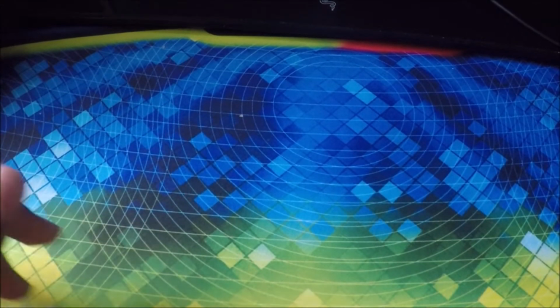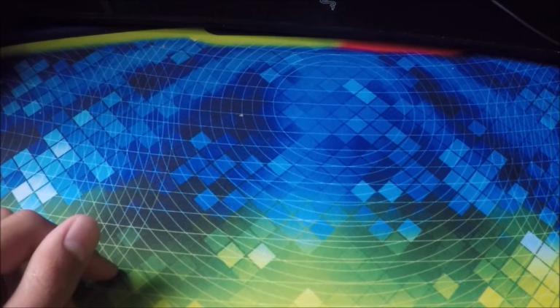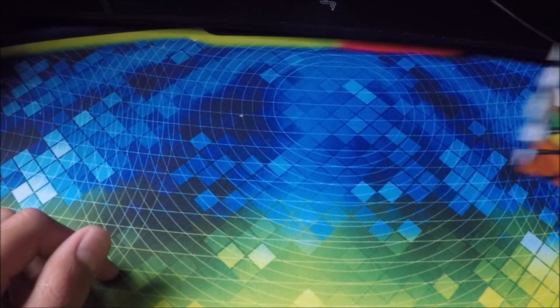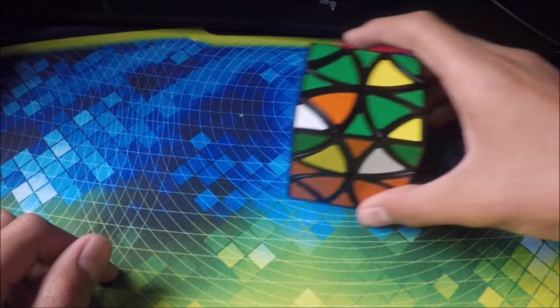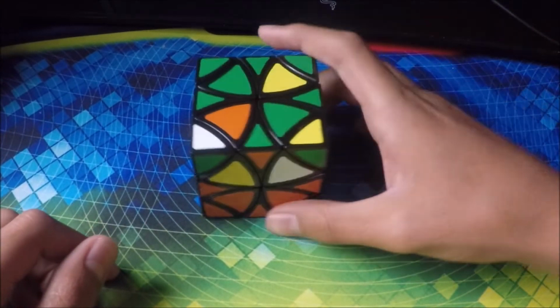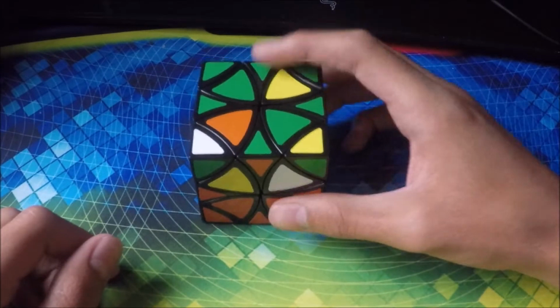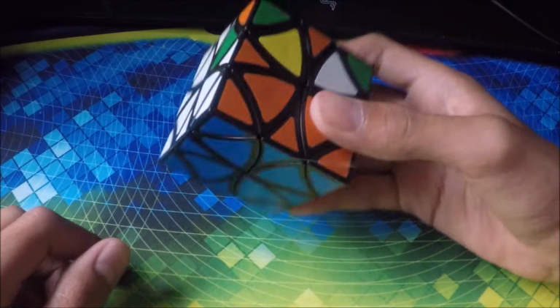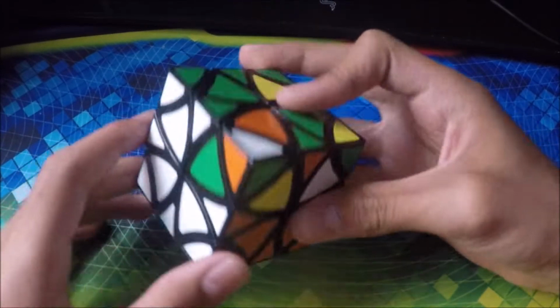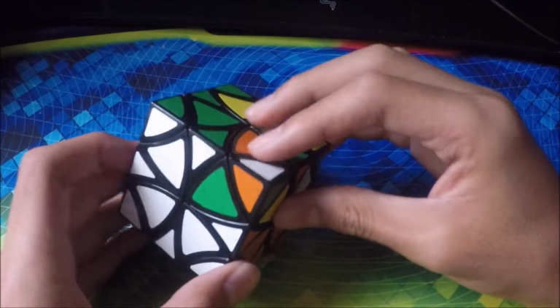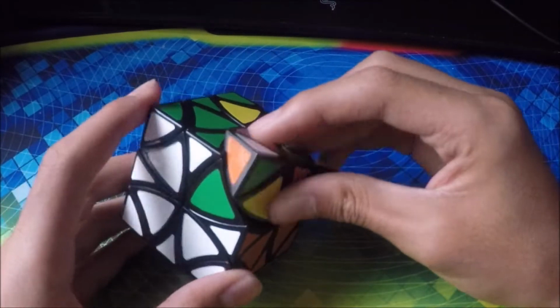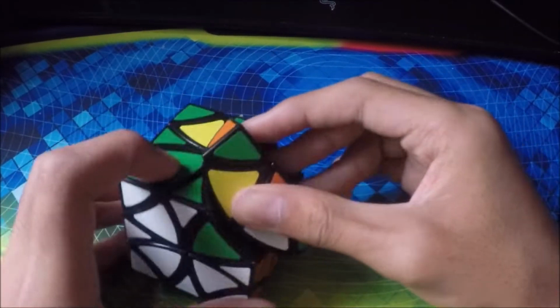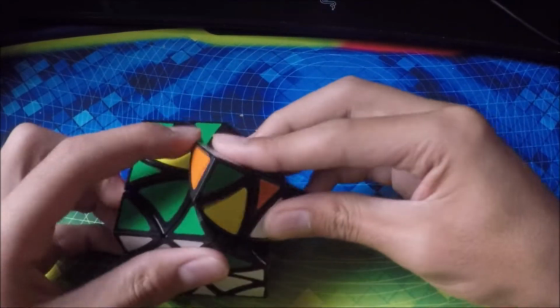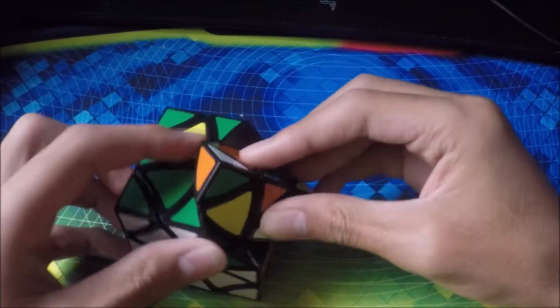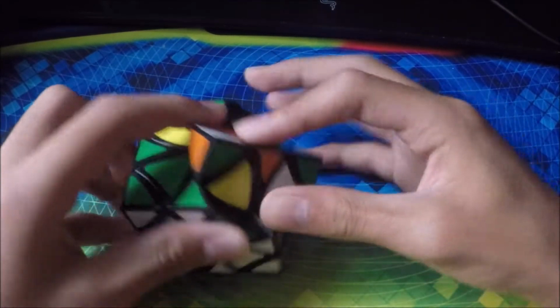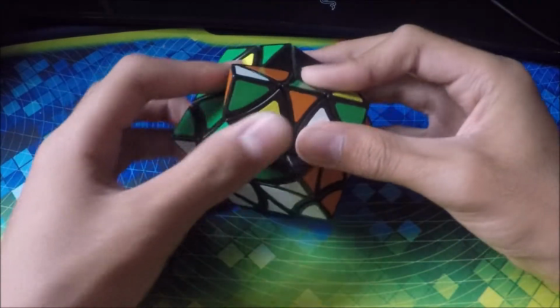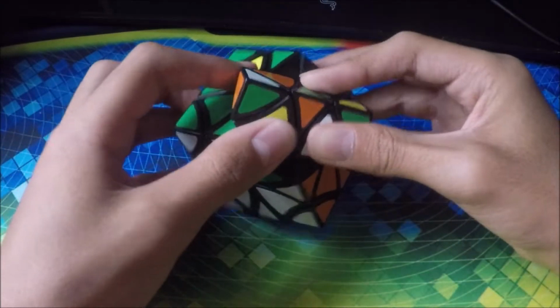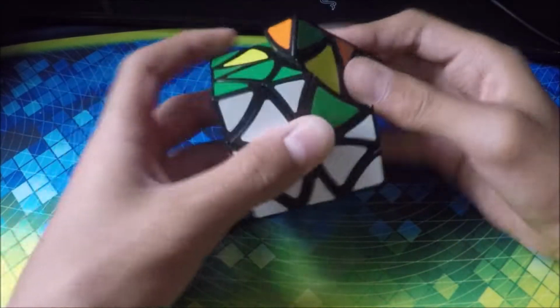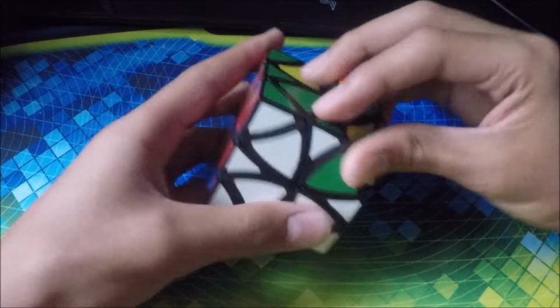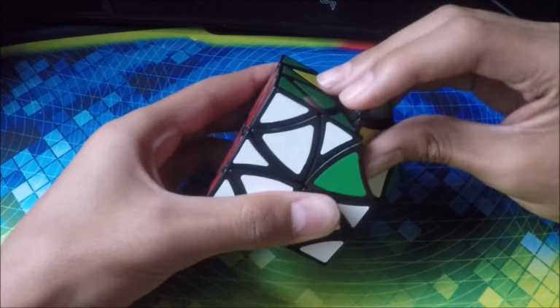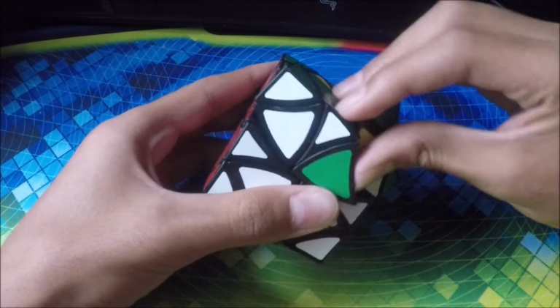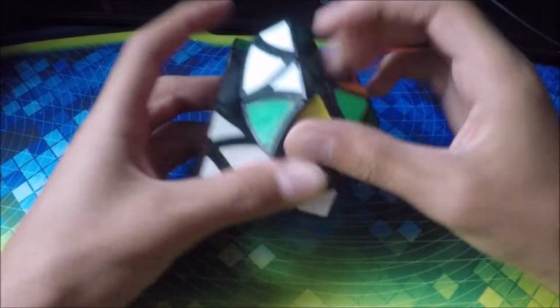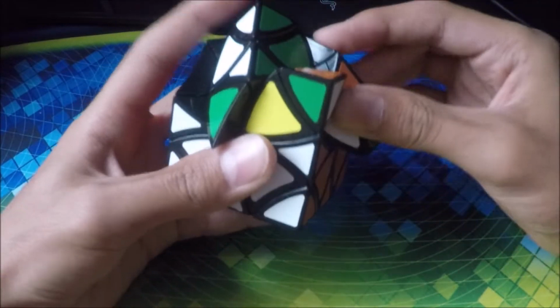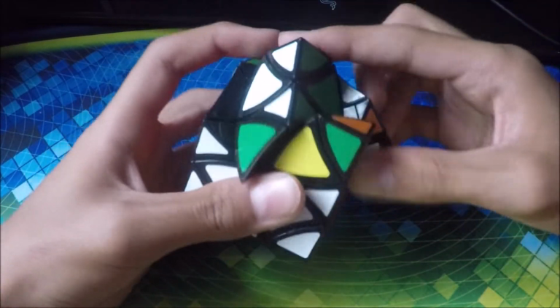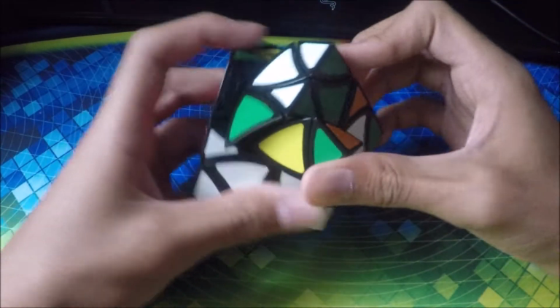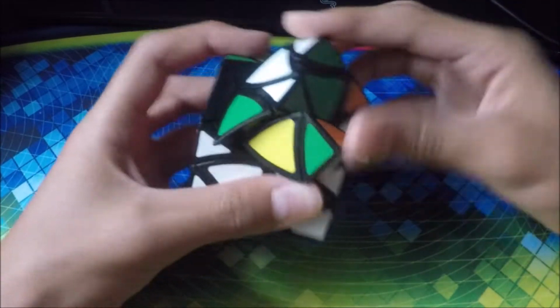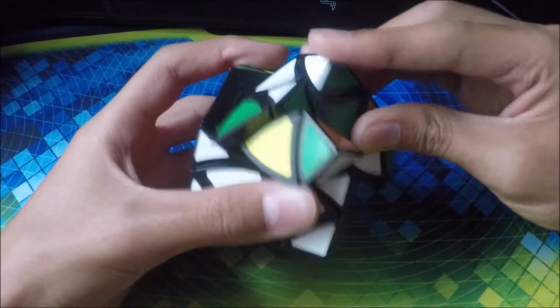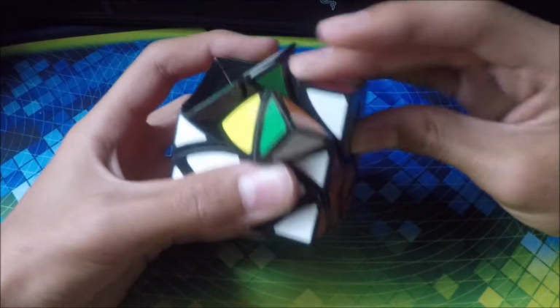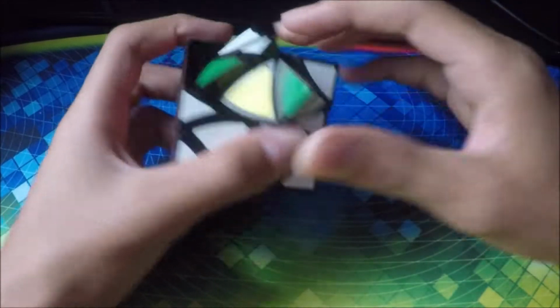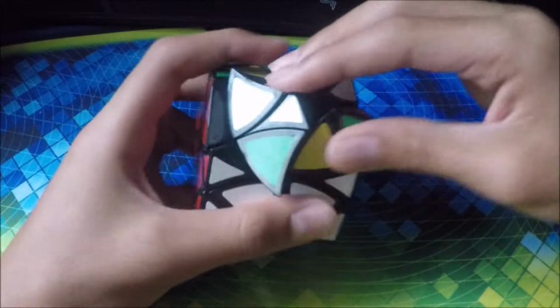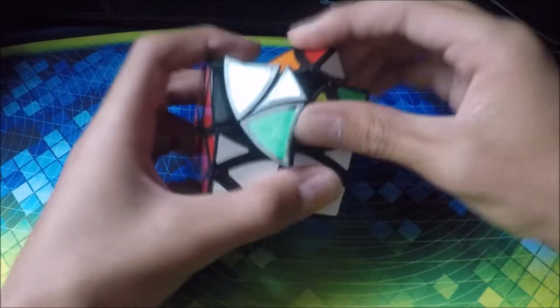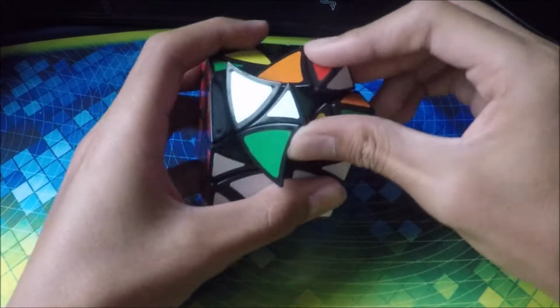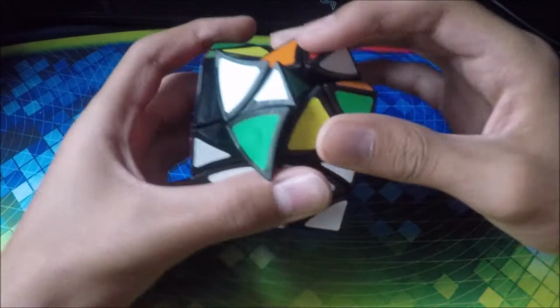So the first cube we have is this helicopter cube. Not sure what brand it is — I think it's my first one. Haven't used this in a long time, so I don't really know how to solve it.